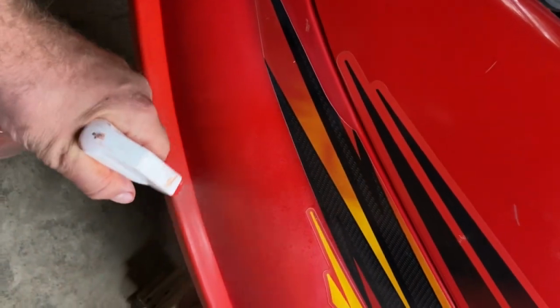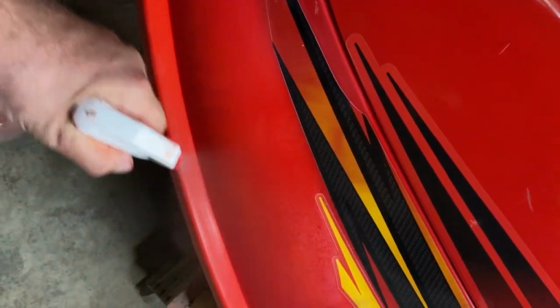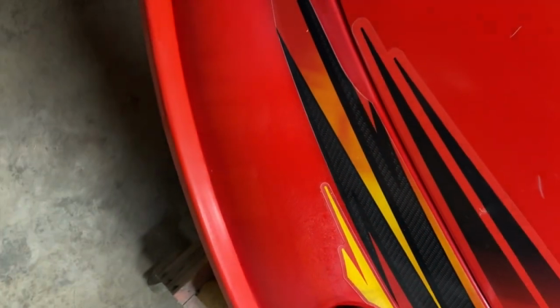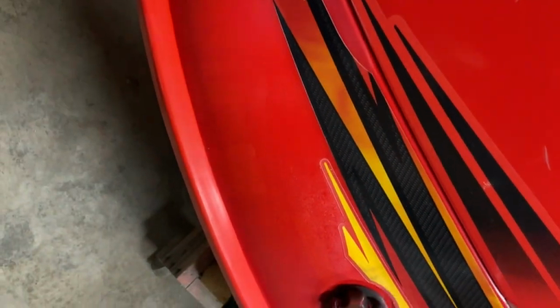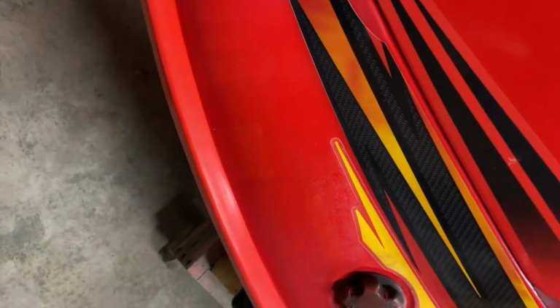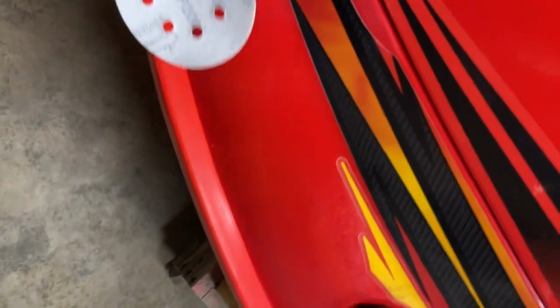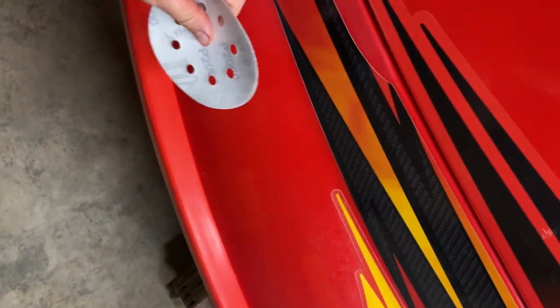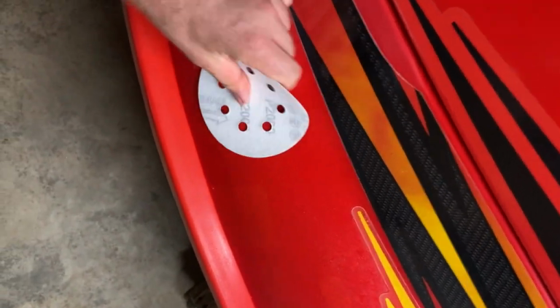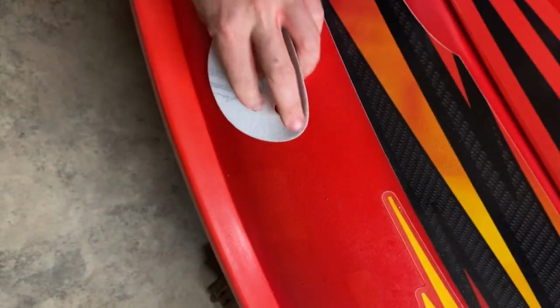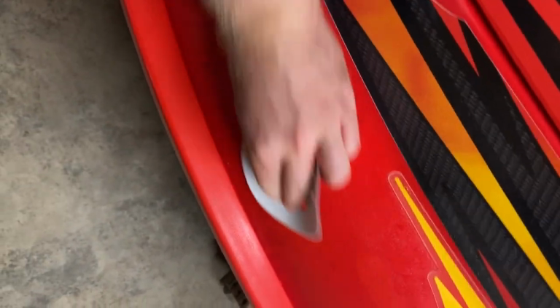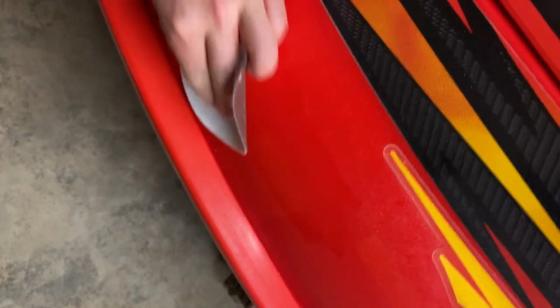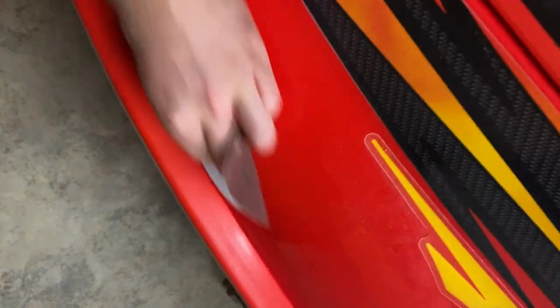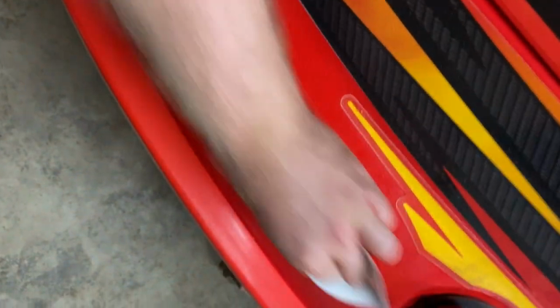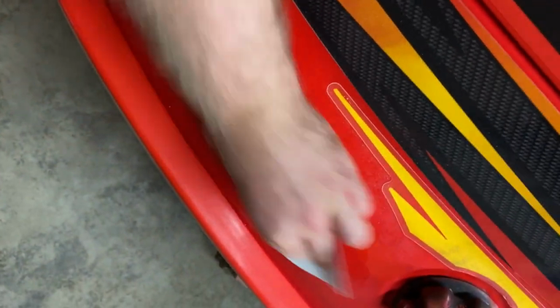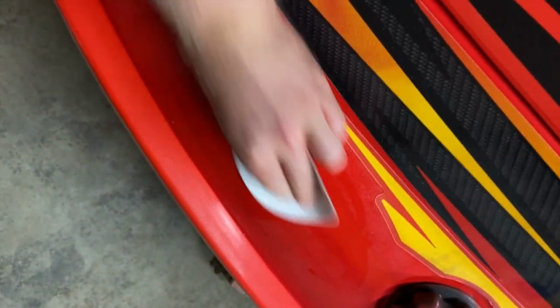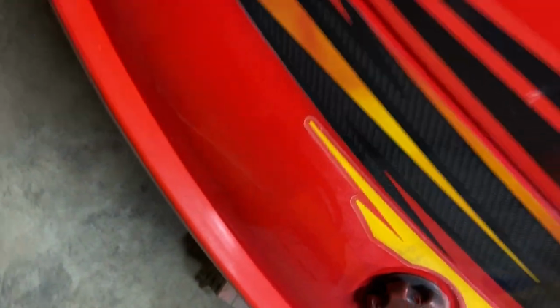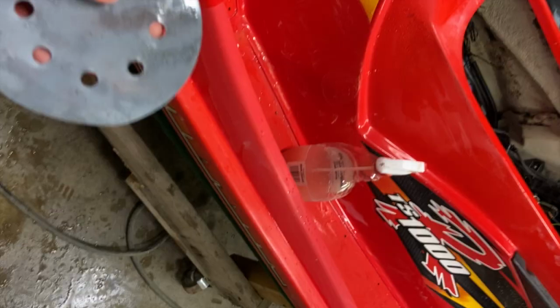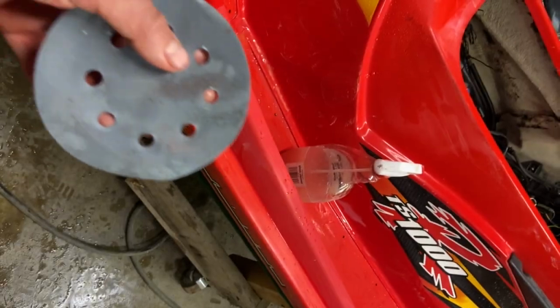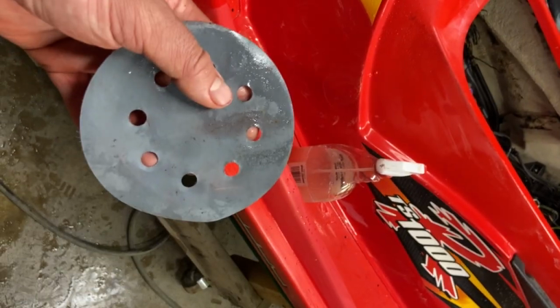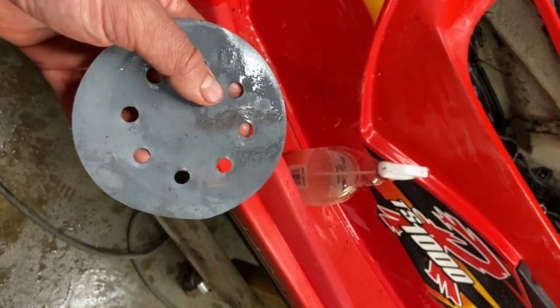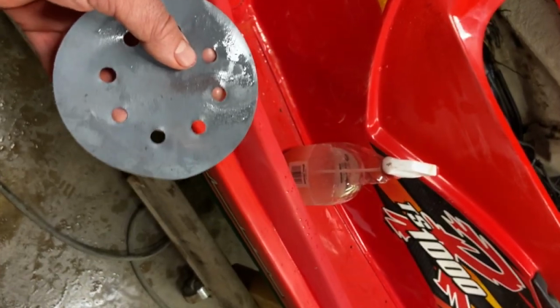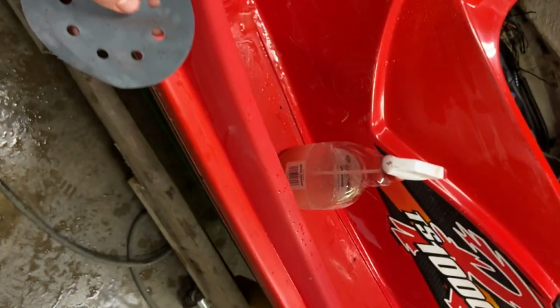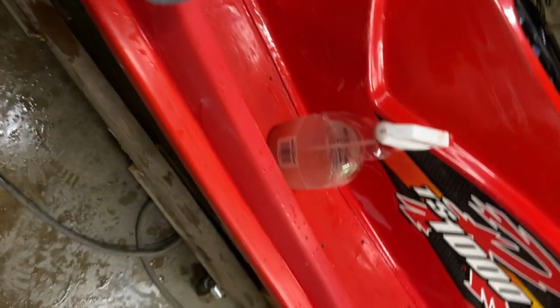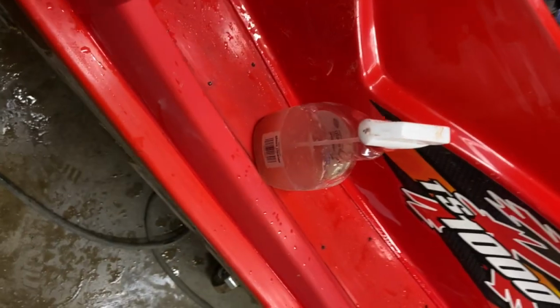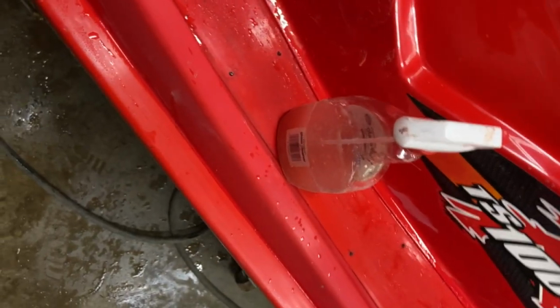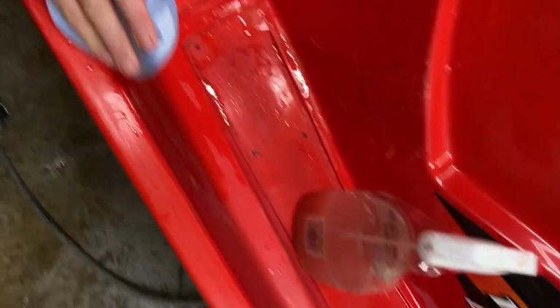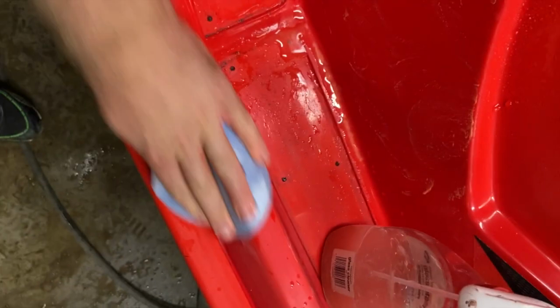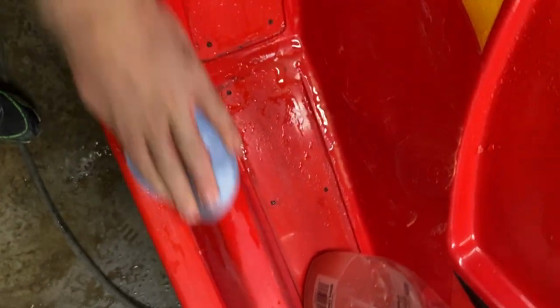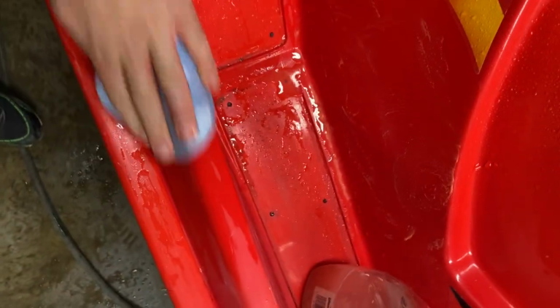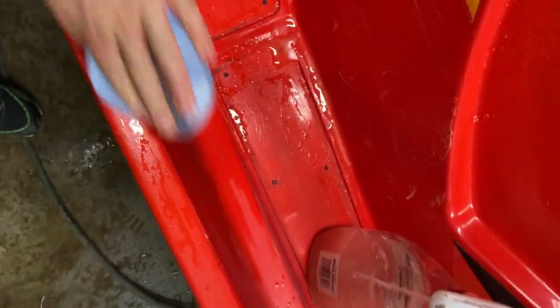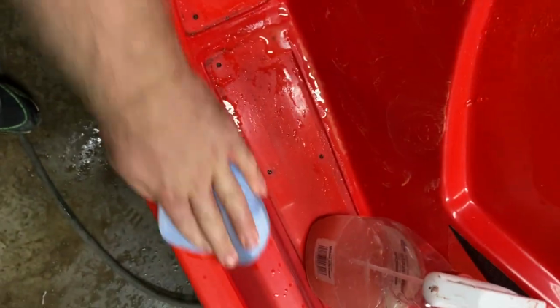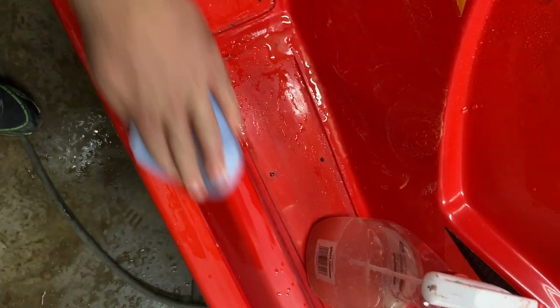Doing it by hand is more controlled so you don't mess up stickers and such or sand too deep, but a good way to save time is getting a pneumatic palm sander. It'll make it faster, but be careful because you might sand through the paint too much and you don't want that.